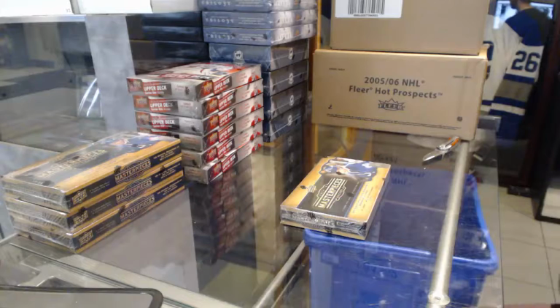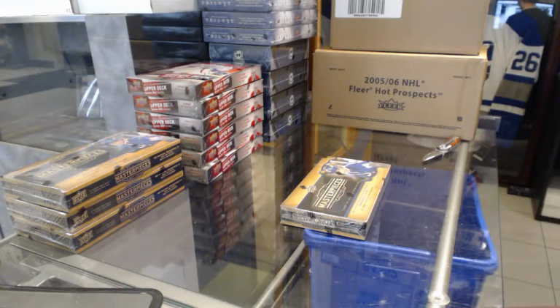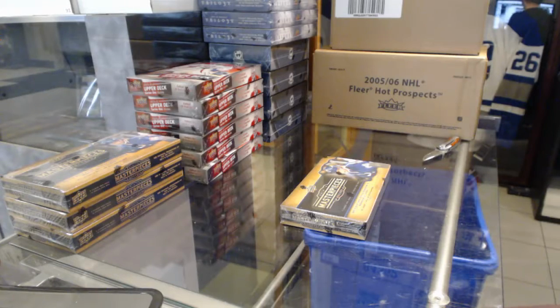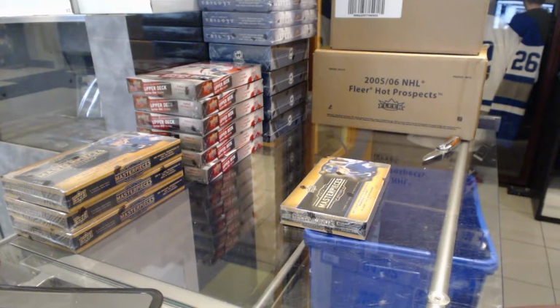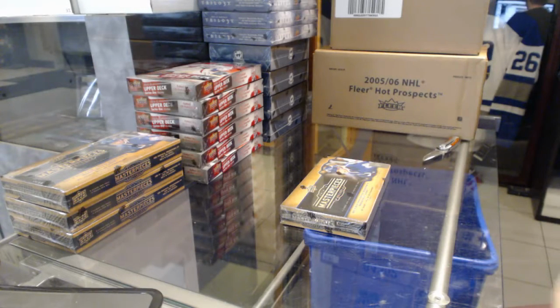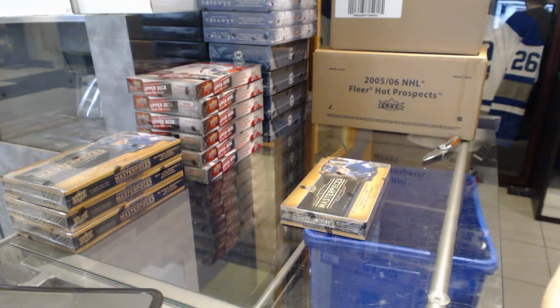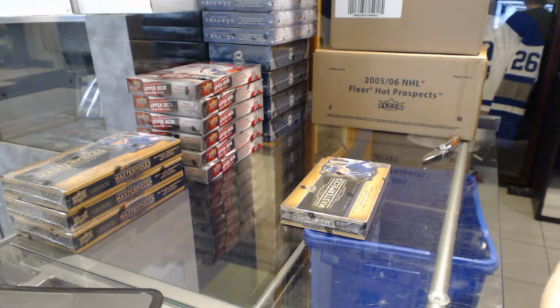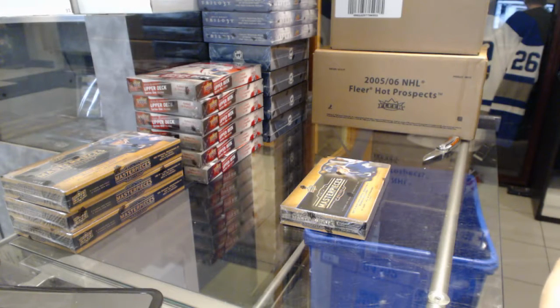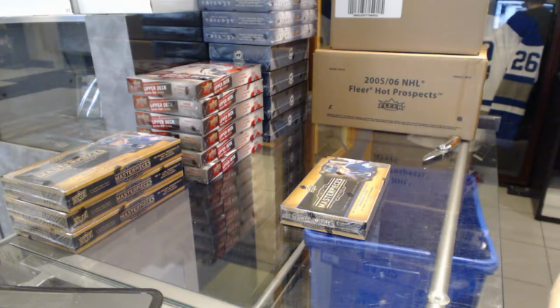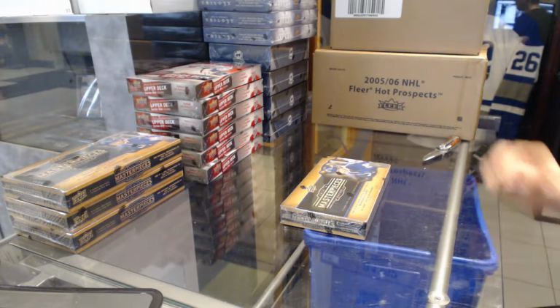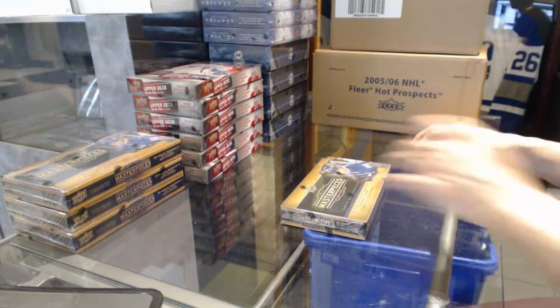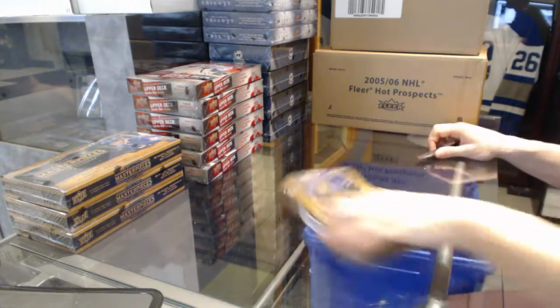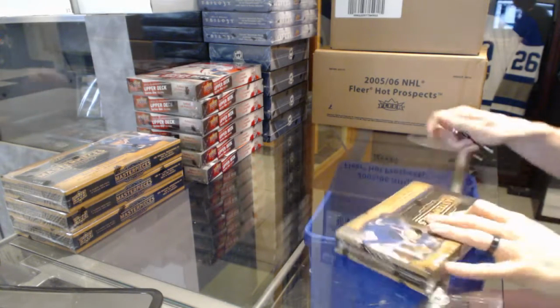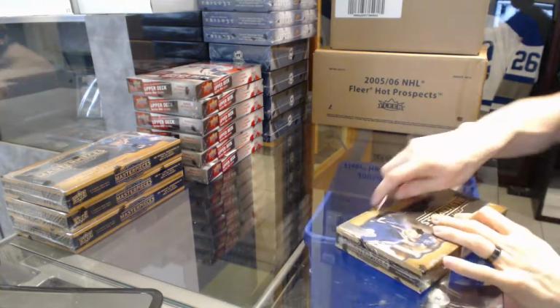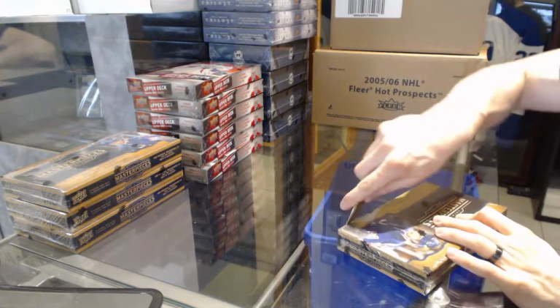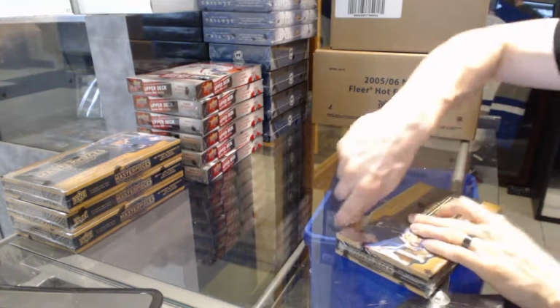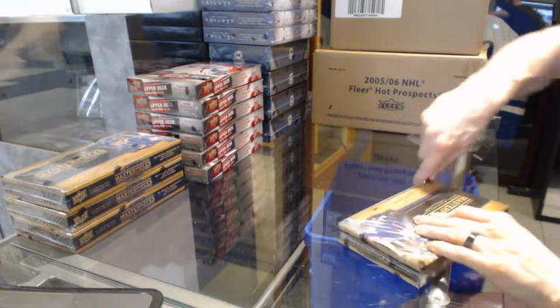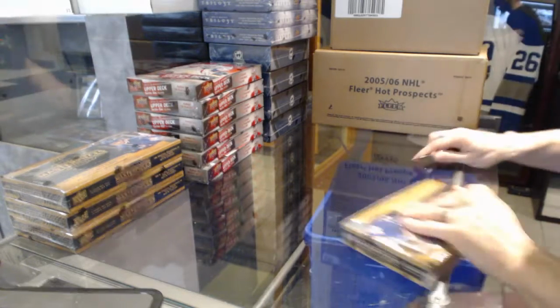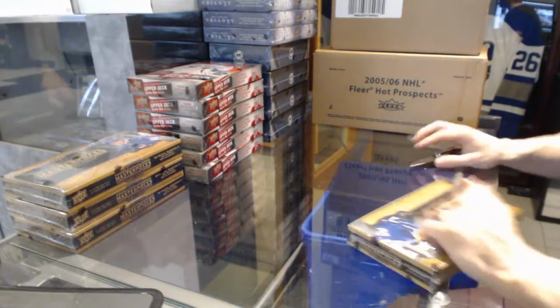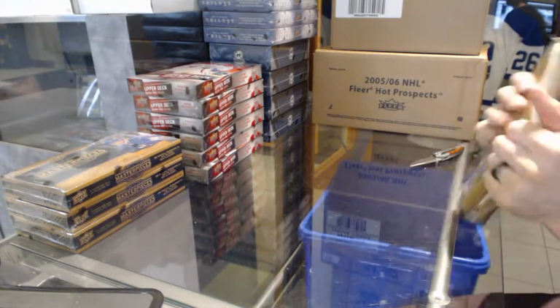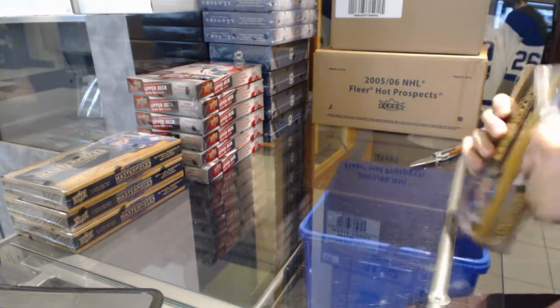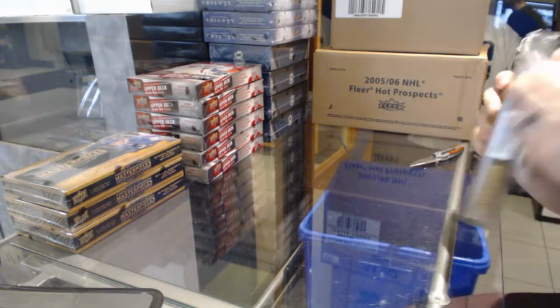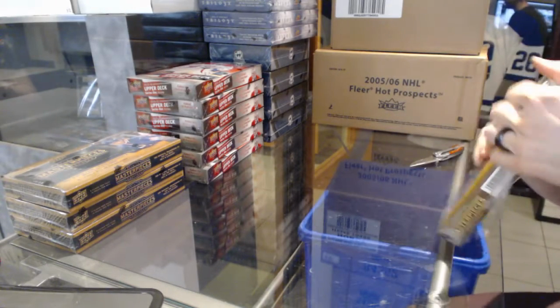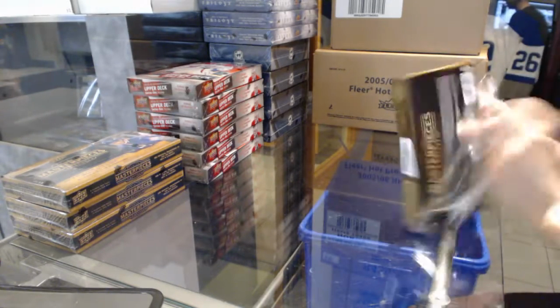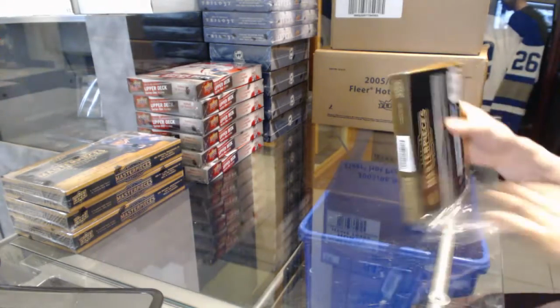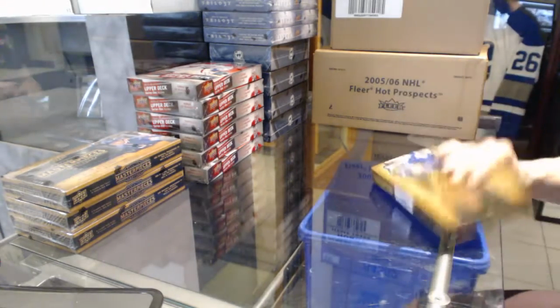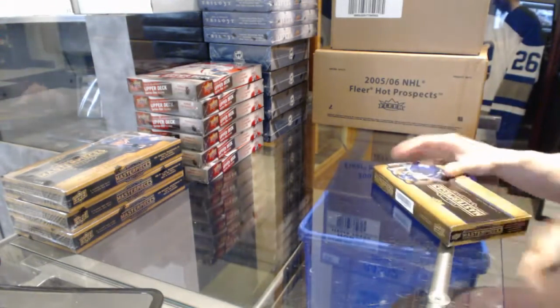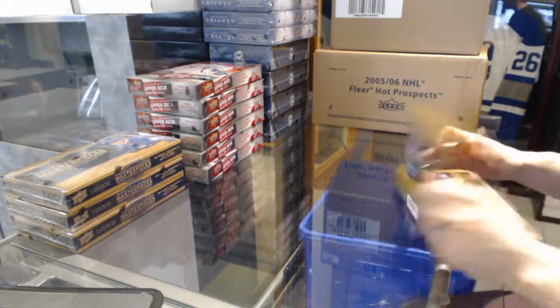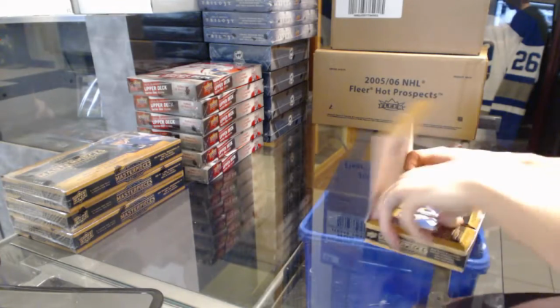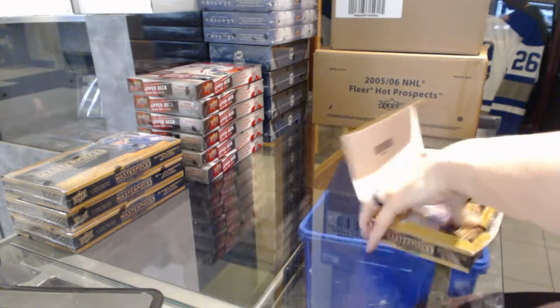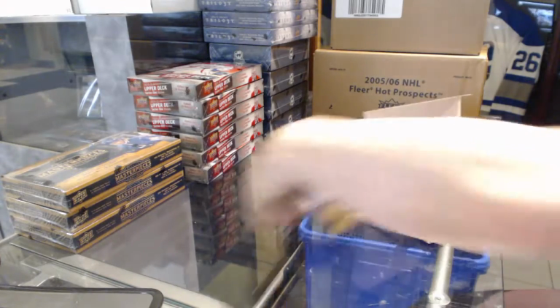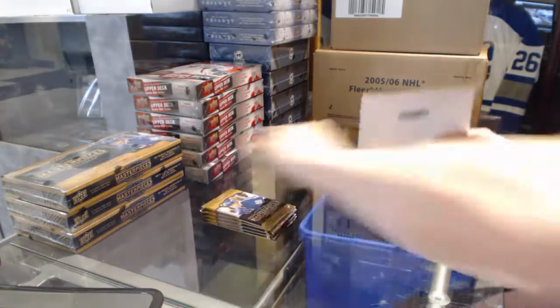Here we go — Jerry's 611s, box 1415, Upper Deck Masterpieces. Good luck to you sir.